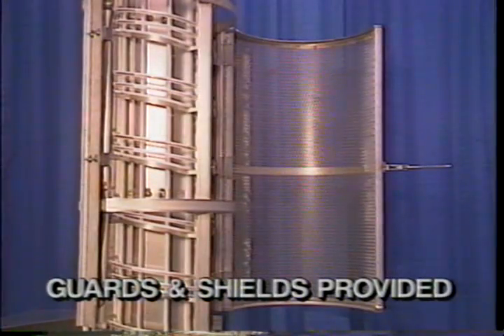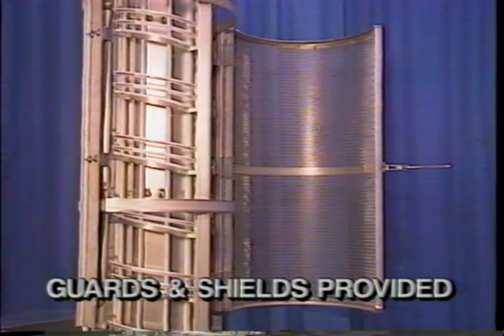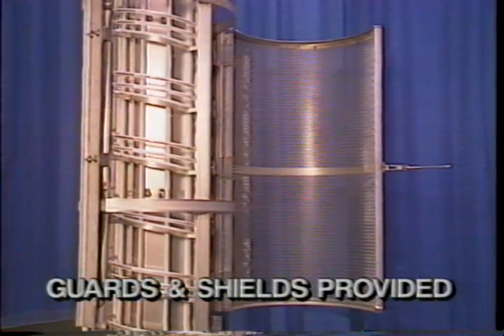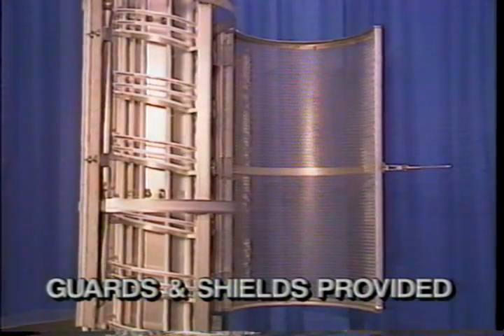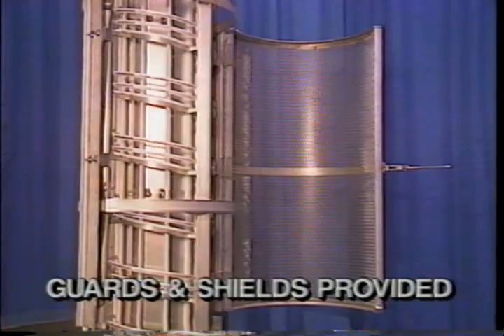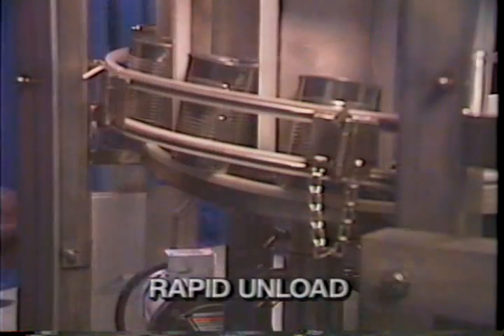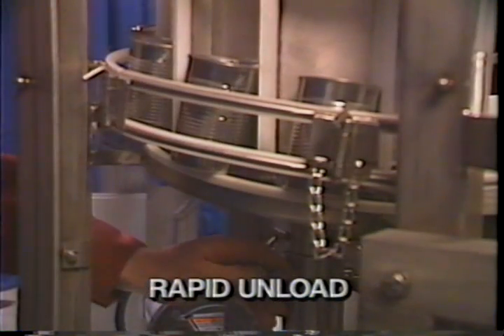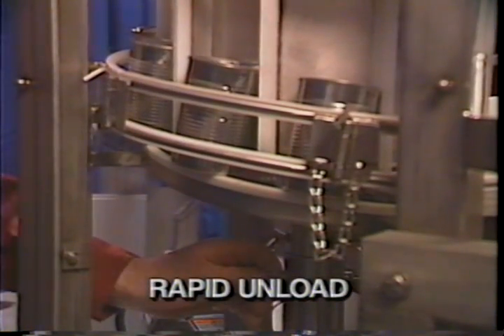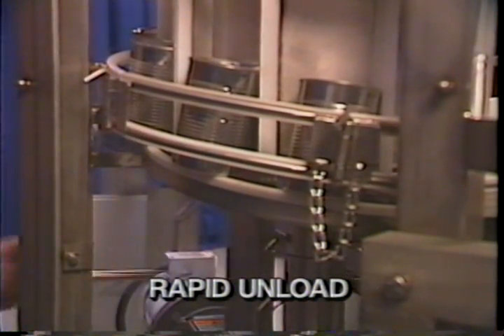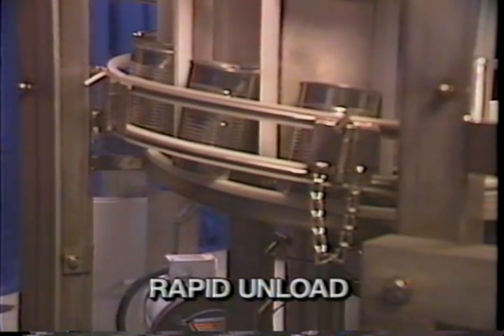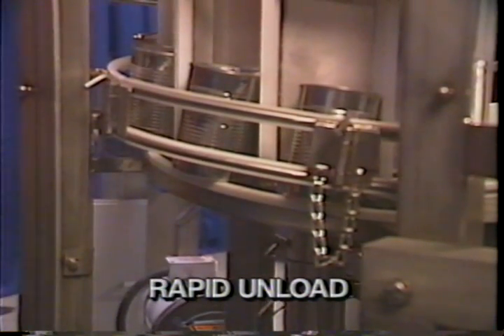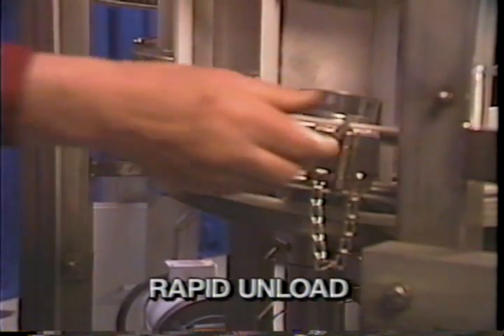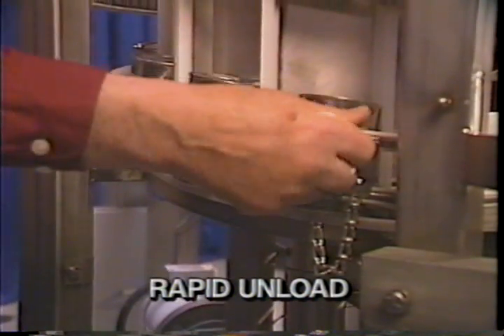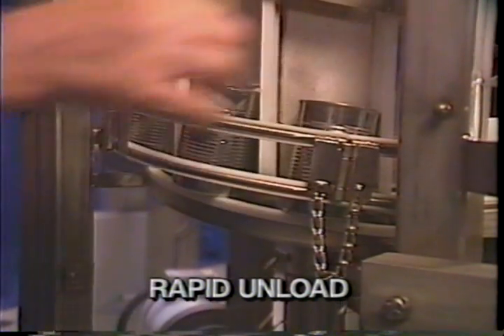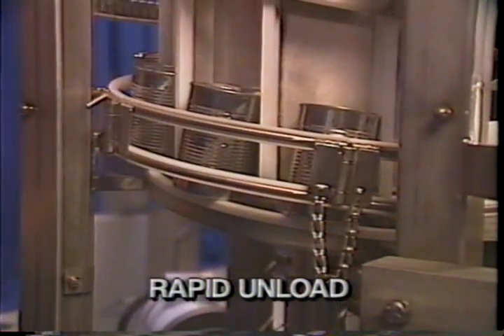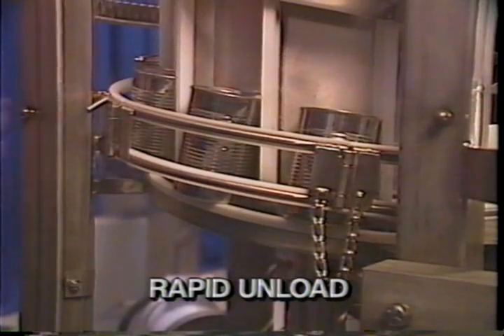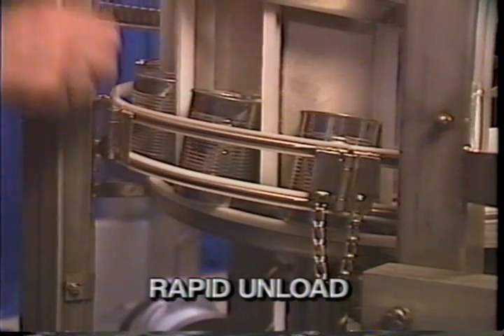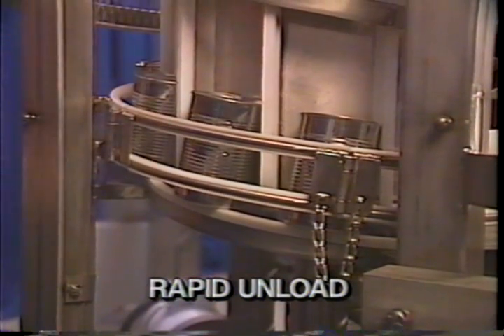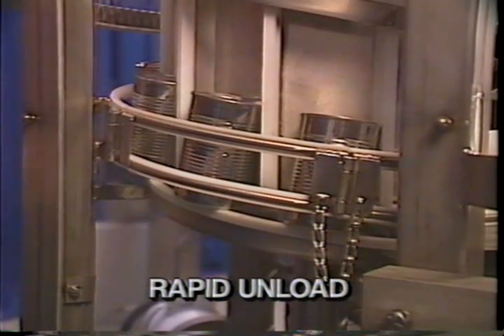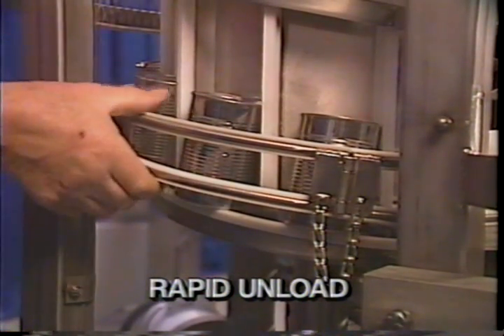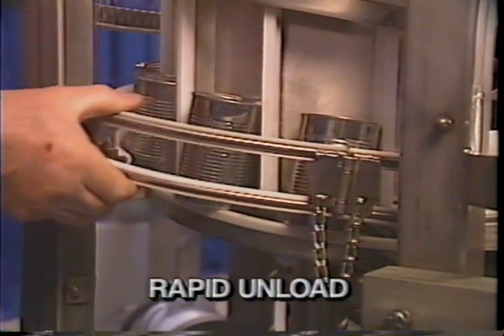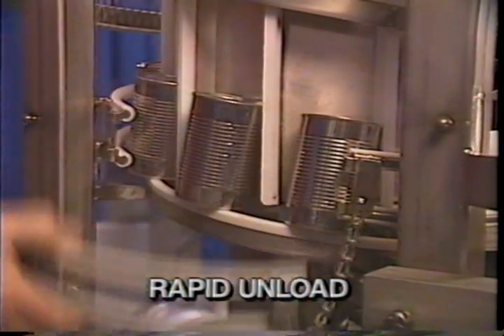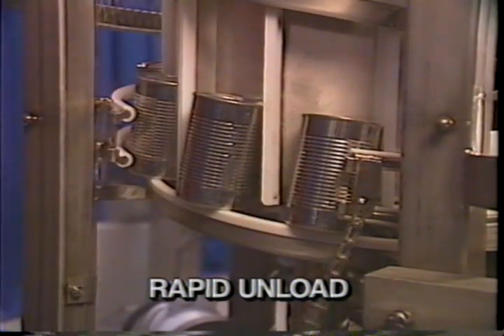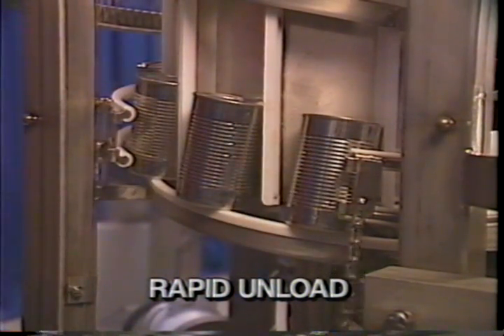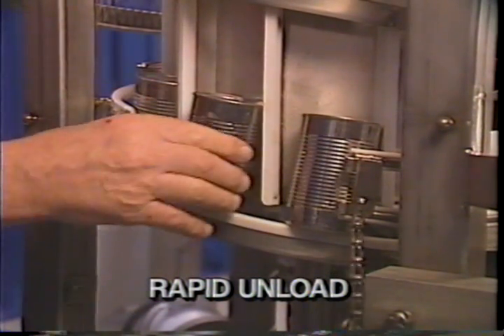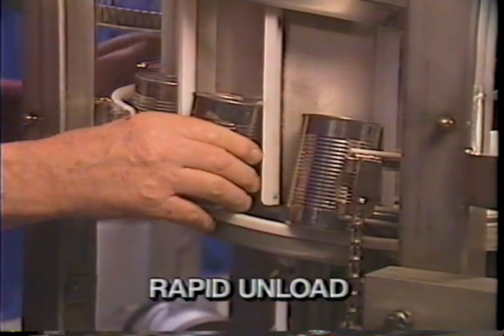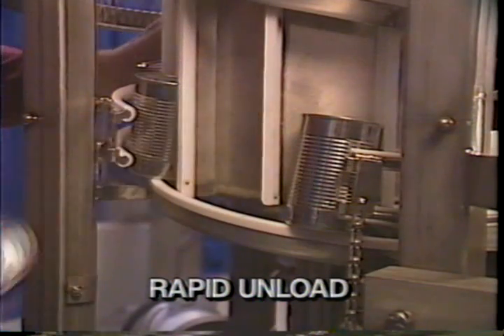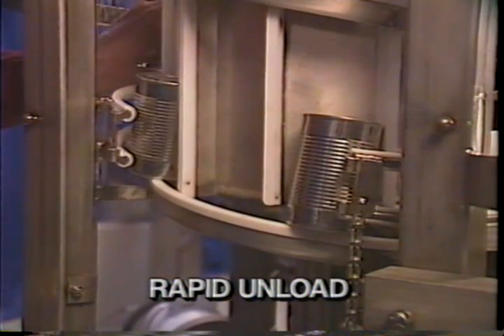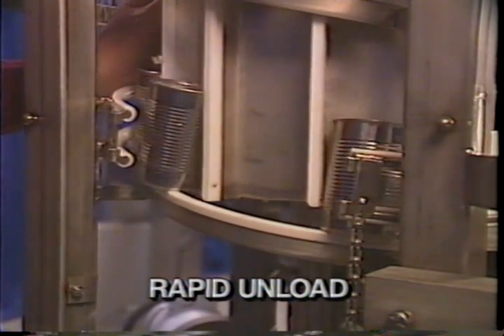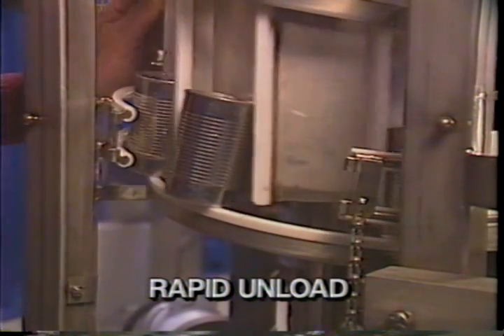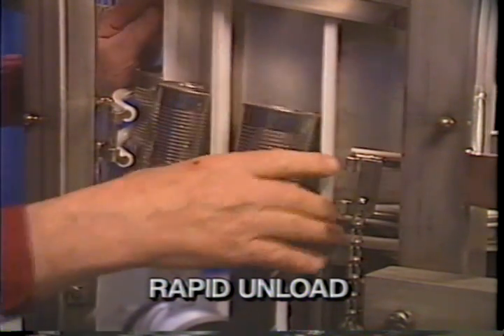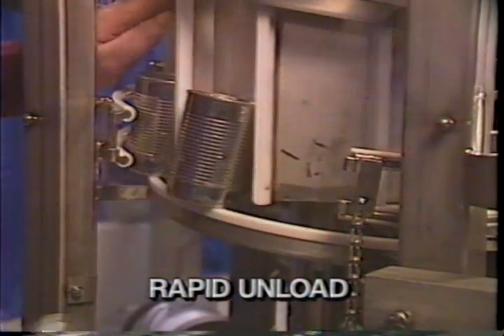All necessary guards and shields are provided. If required, the spiral elevator can be quickly unloaded from floor level by removing the disconnect pin and gate.